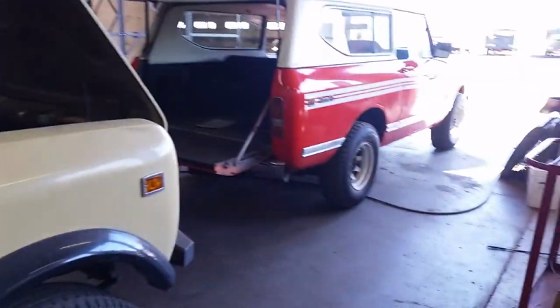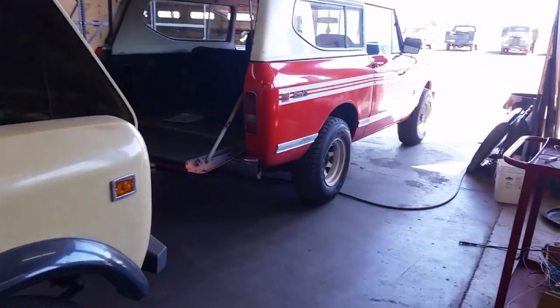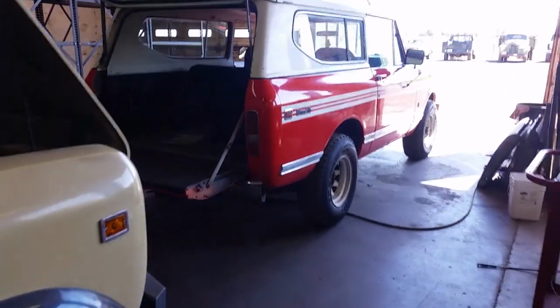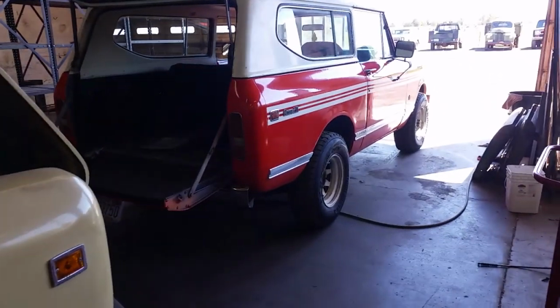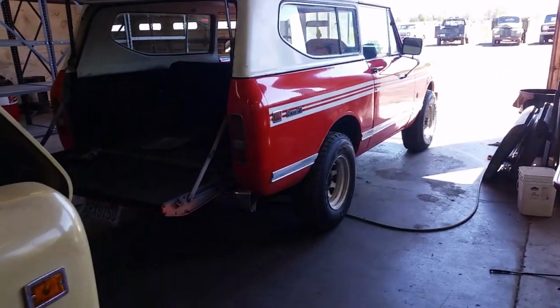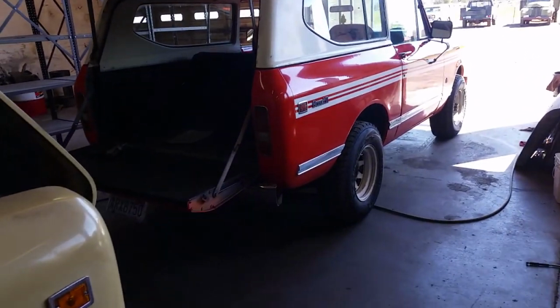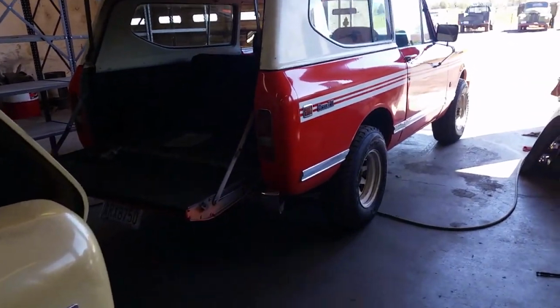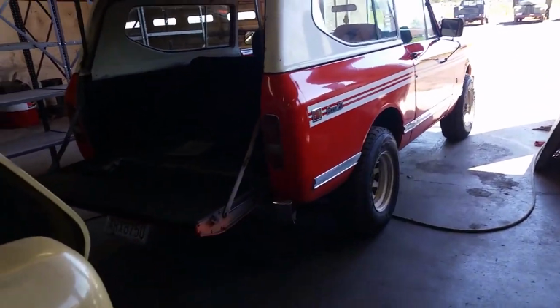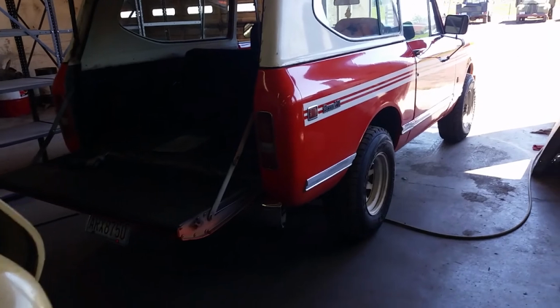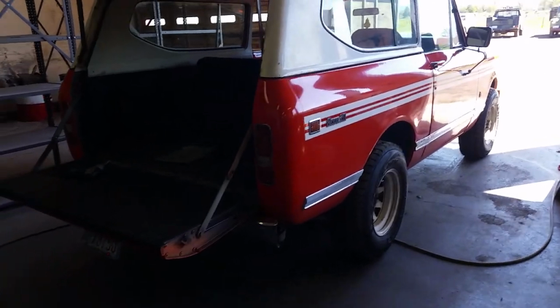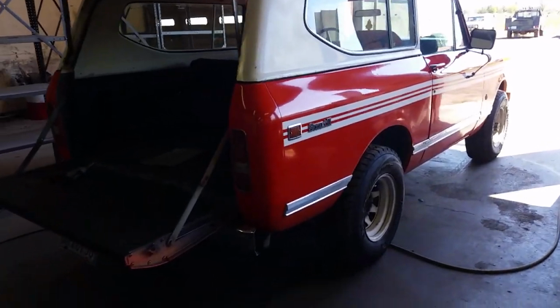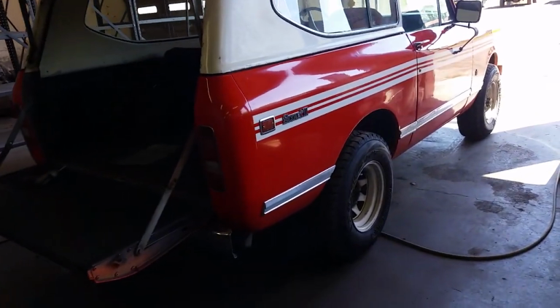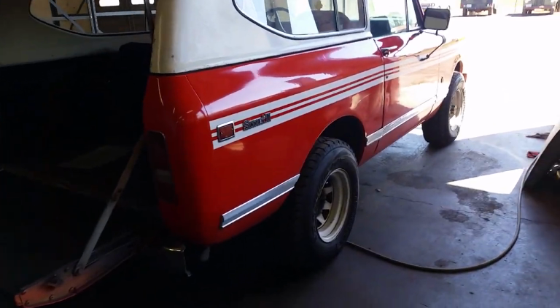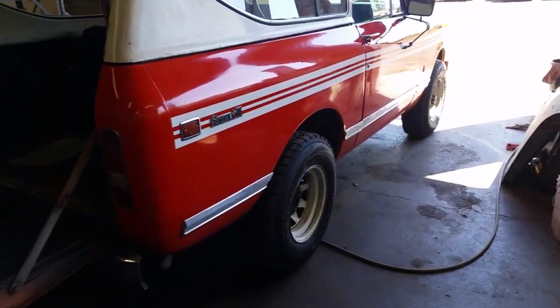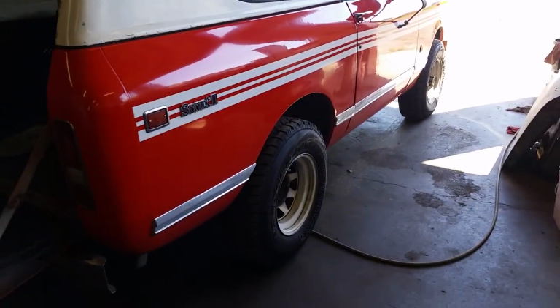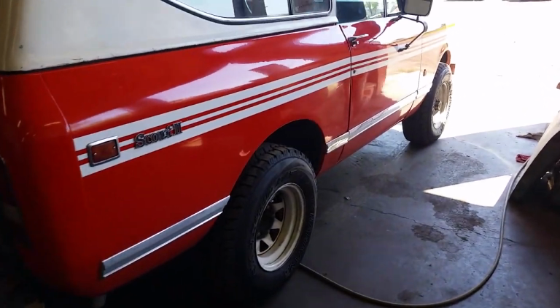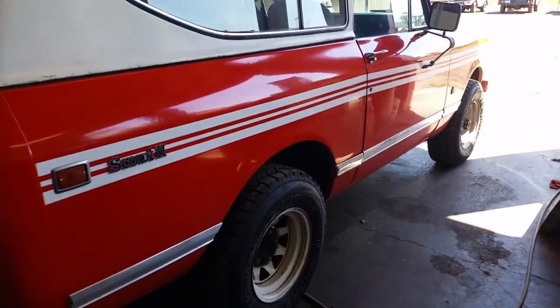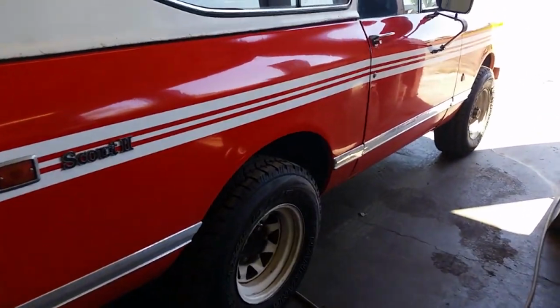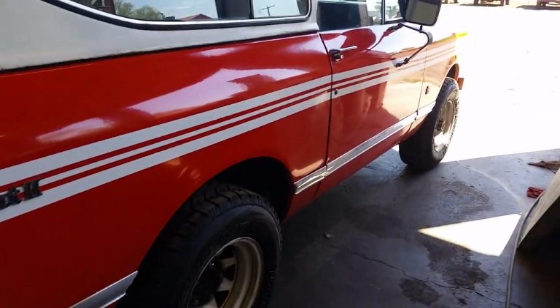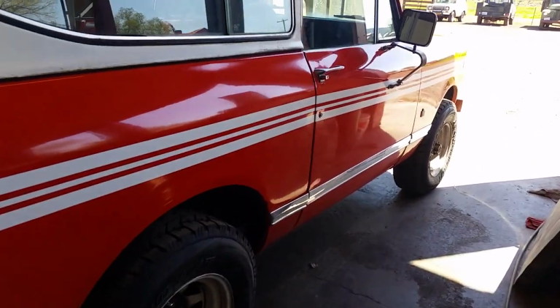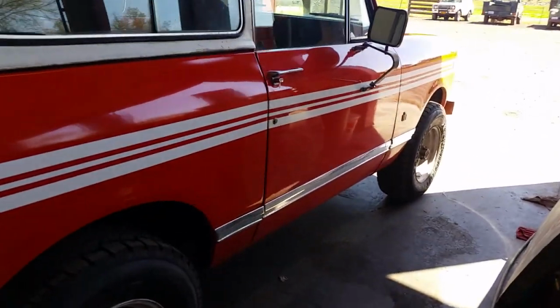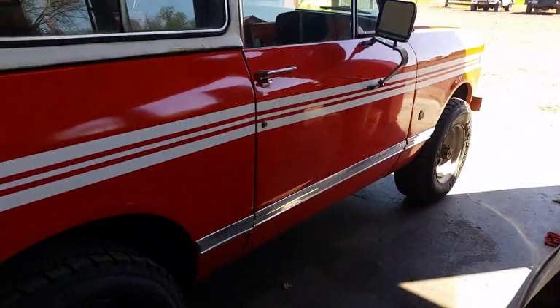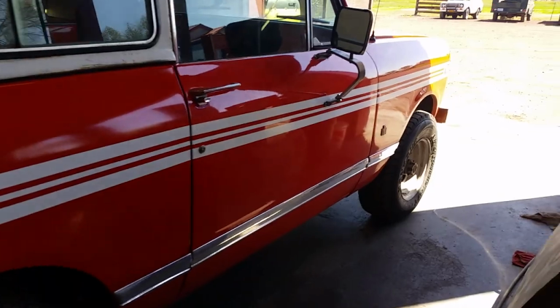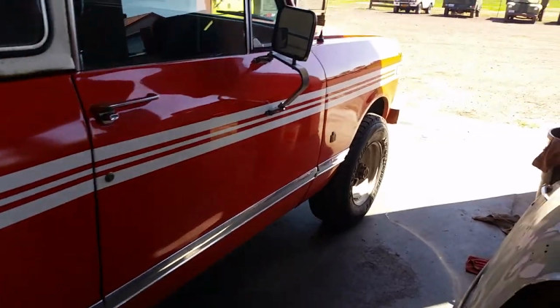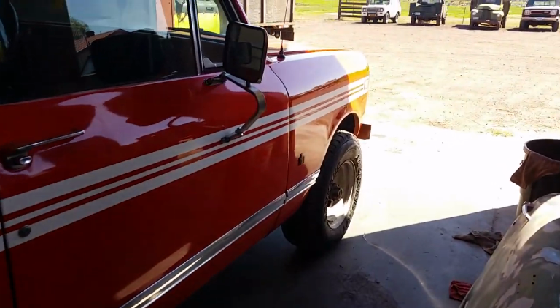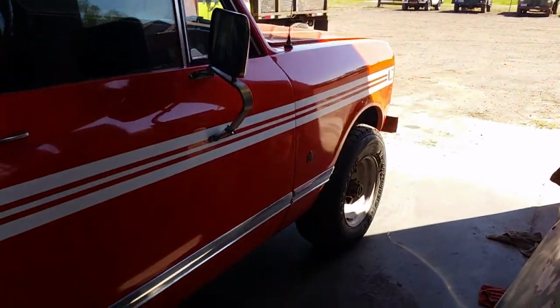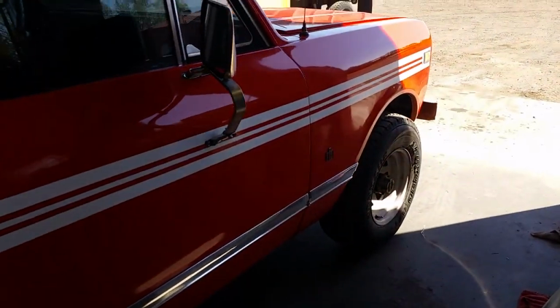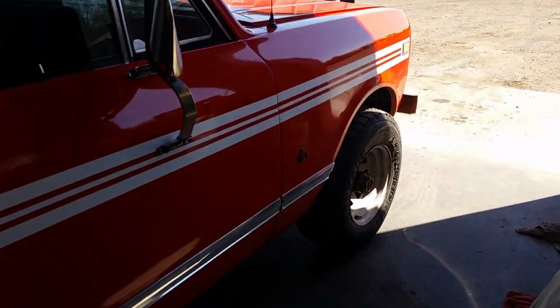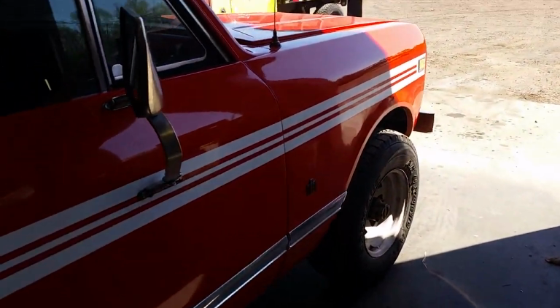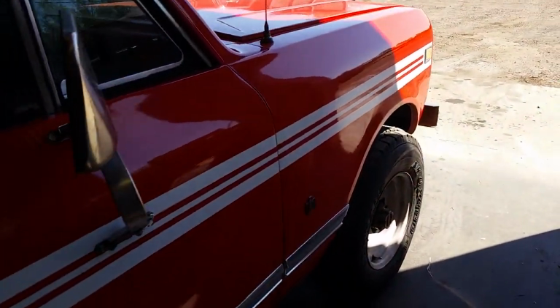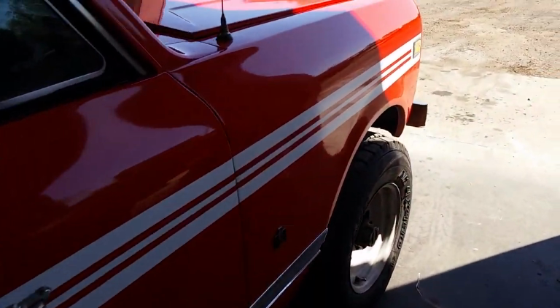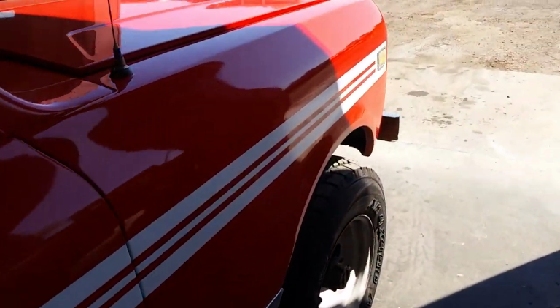We have Patrick's Scout from Seattle getting a fuel system upgrade, doing some repair work under the hood, getting it ready for summer.